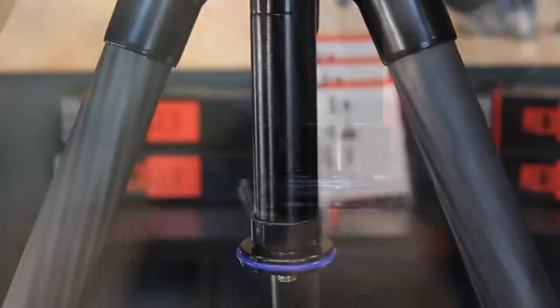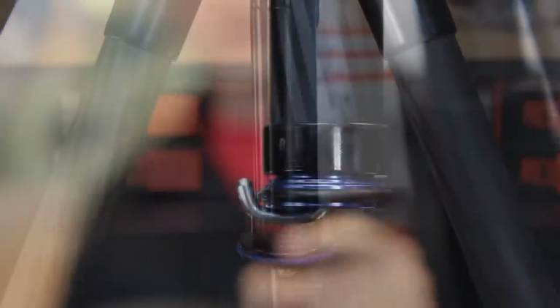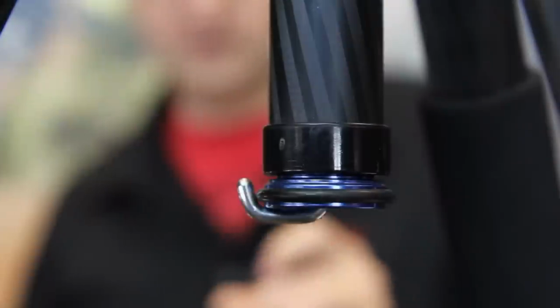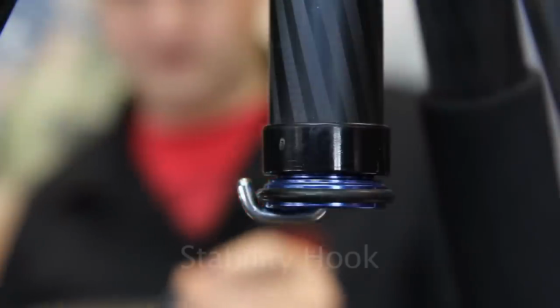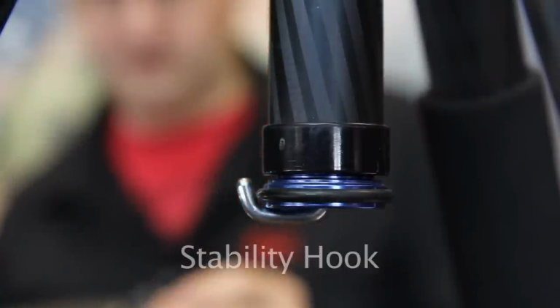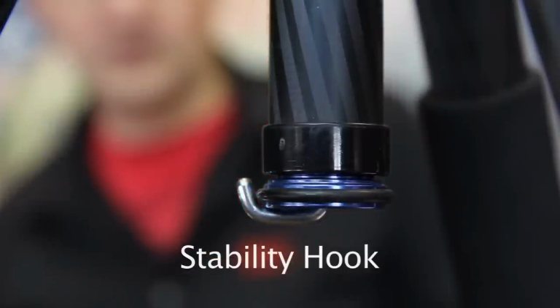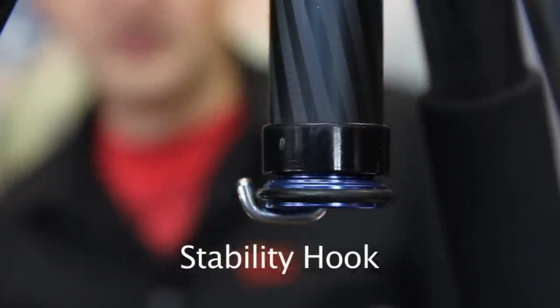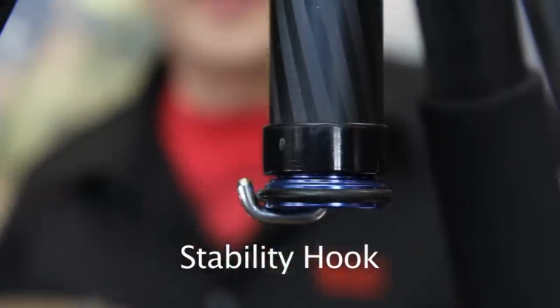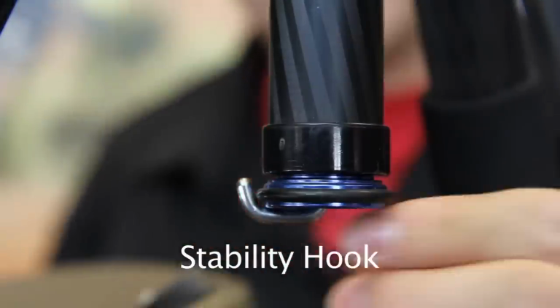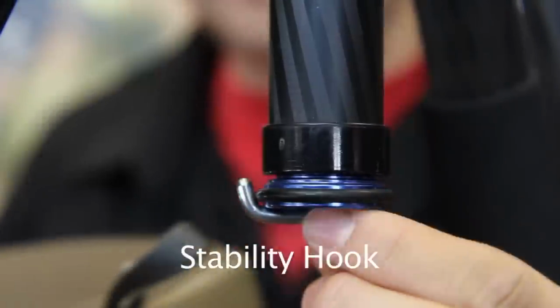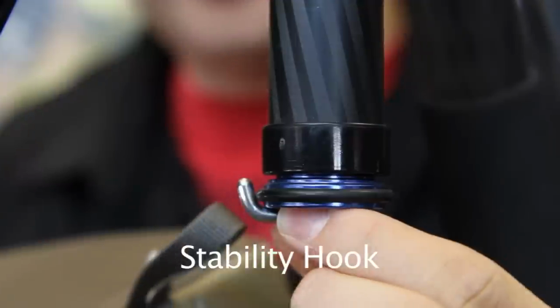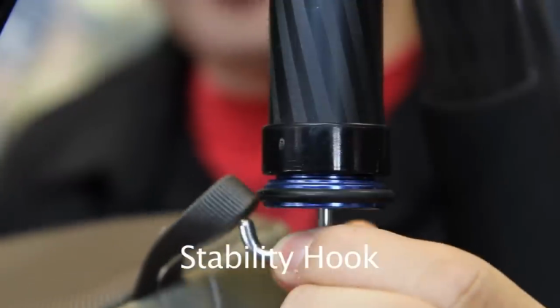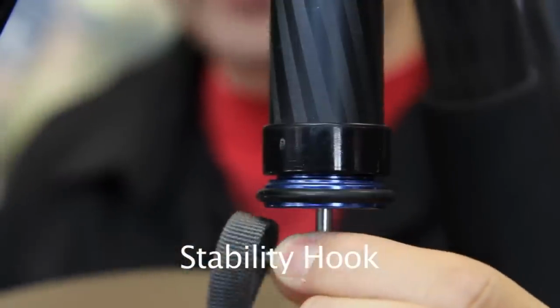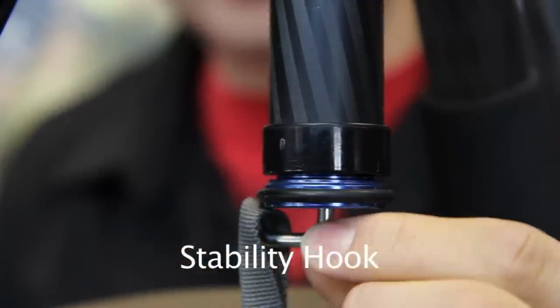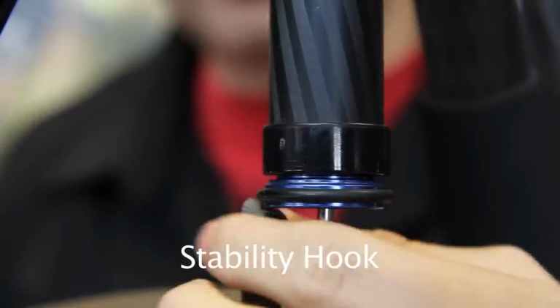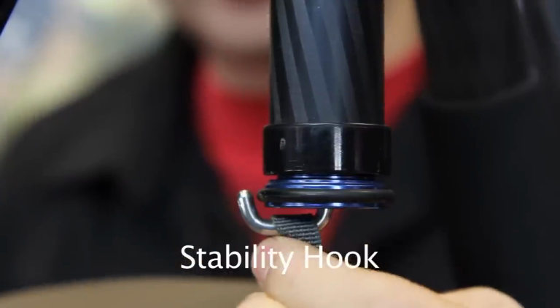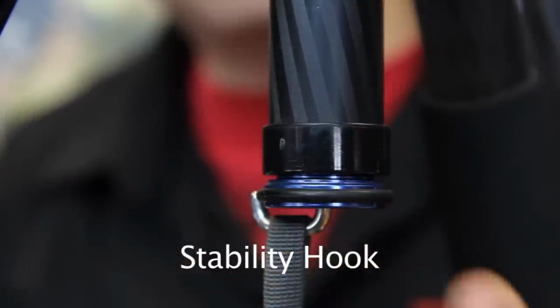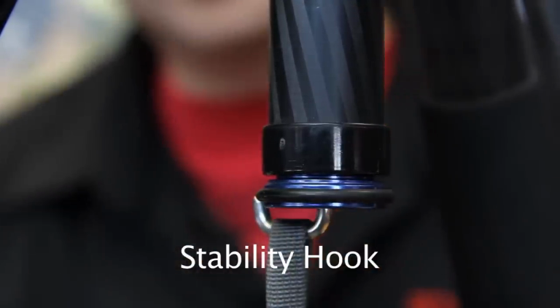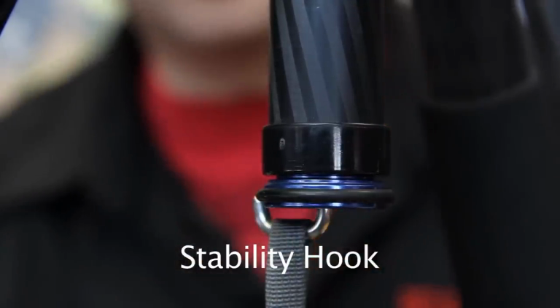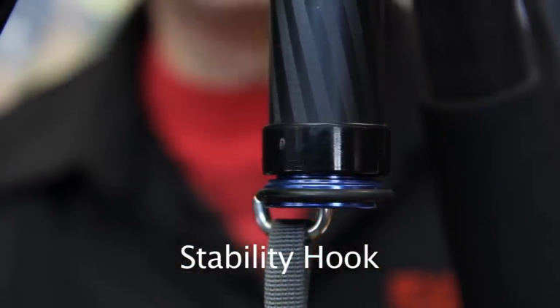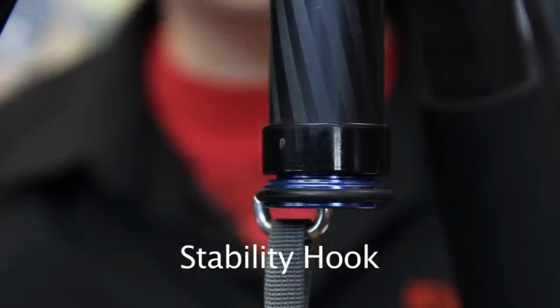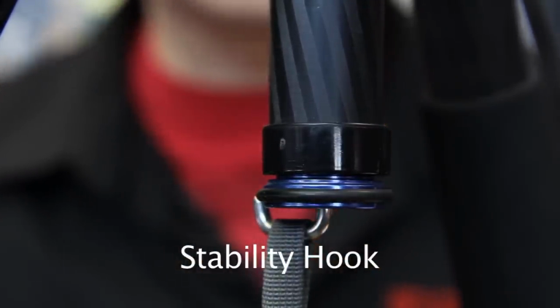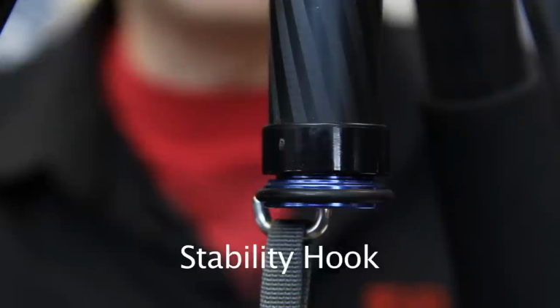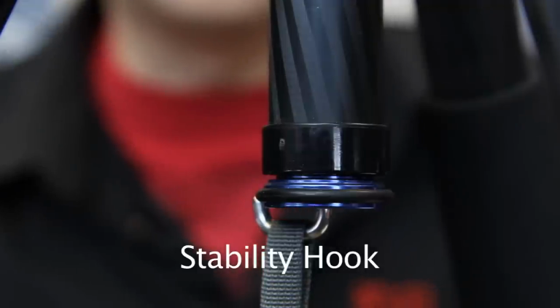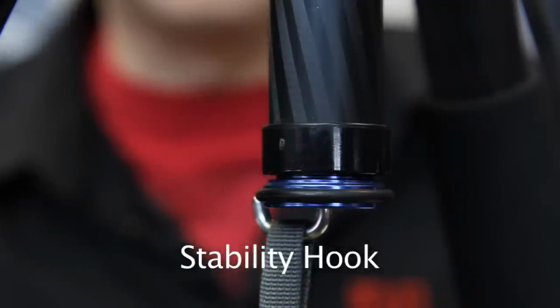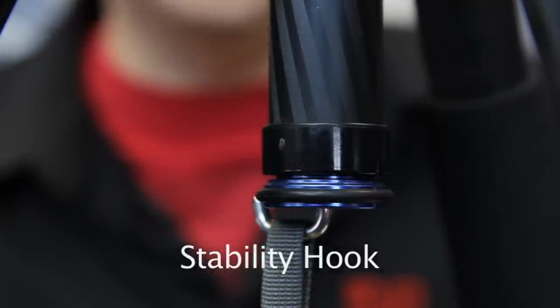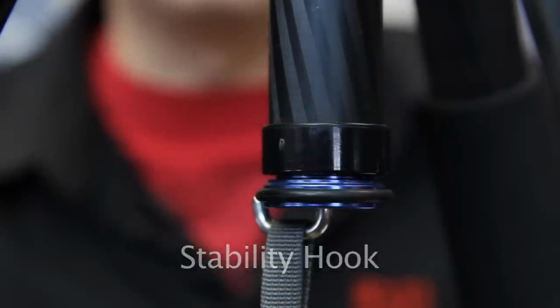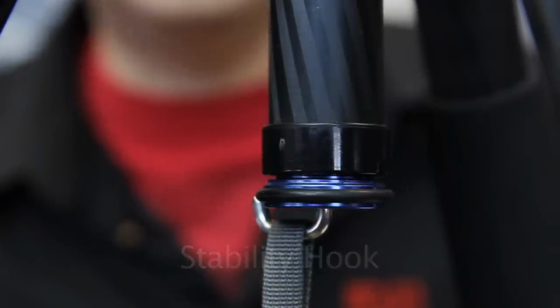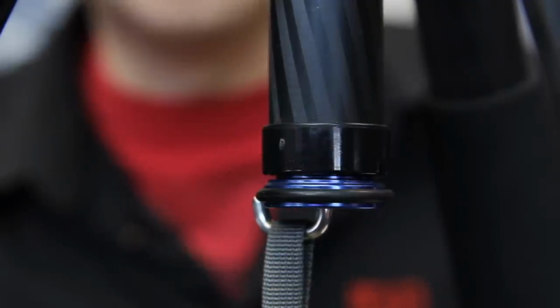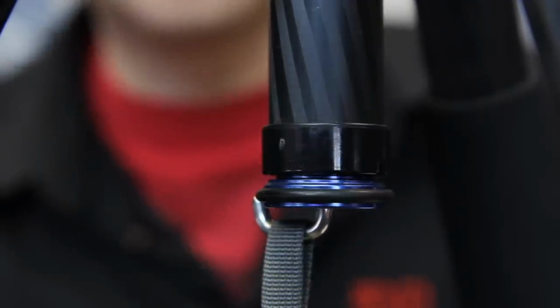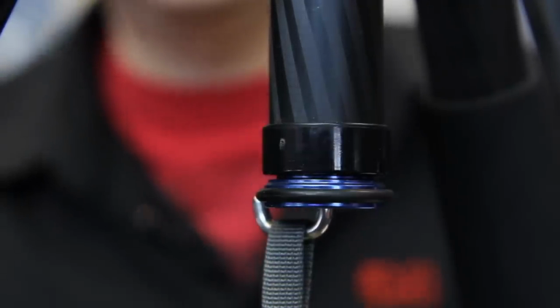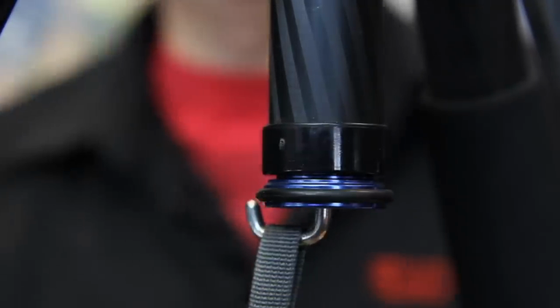Specially designed to increase the stability of the tripod is this stability hook. By adding extra weight to it in a bag — such as a photo bag or a bag with rocks or sand in it — we can increase the overall stability of the tripod.